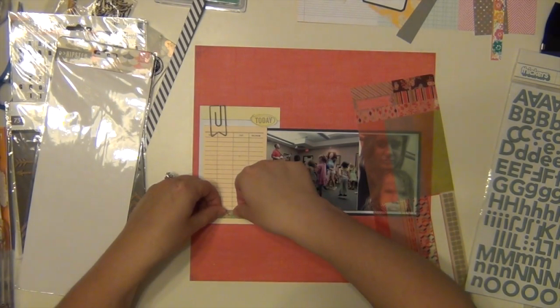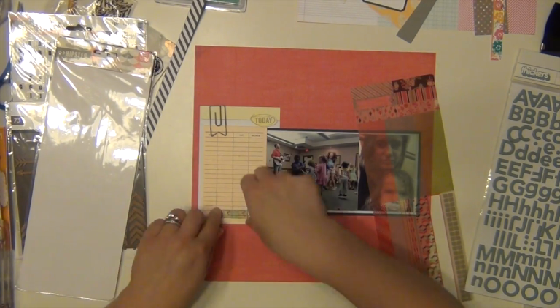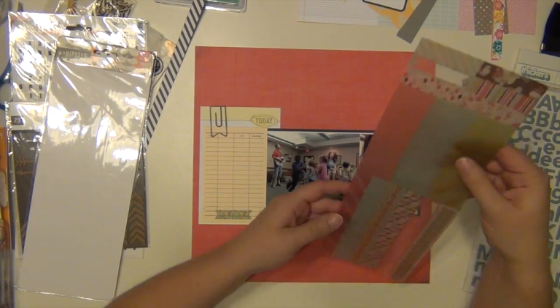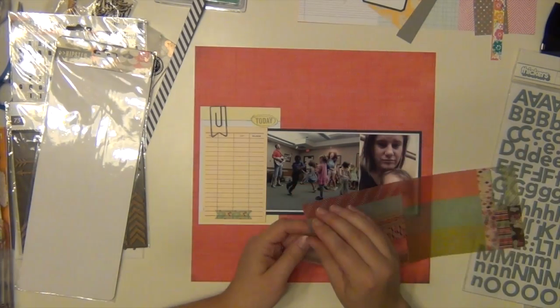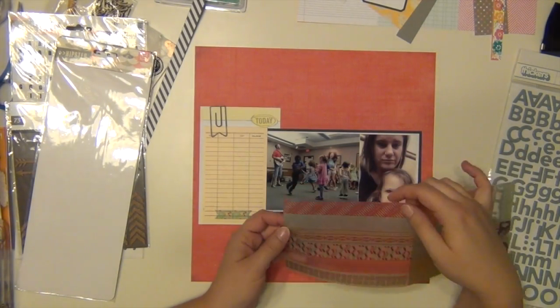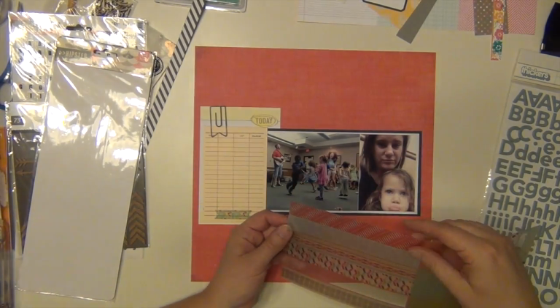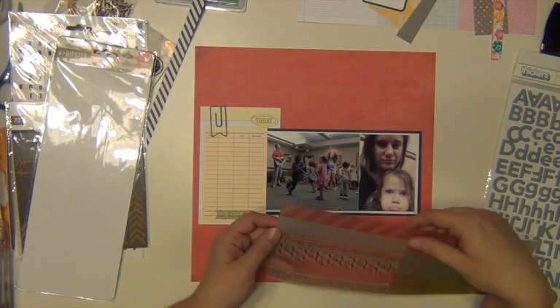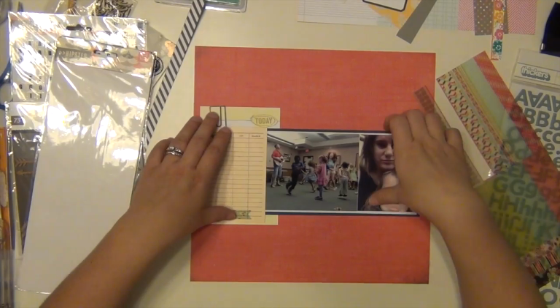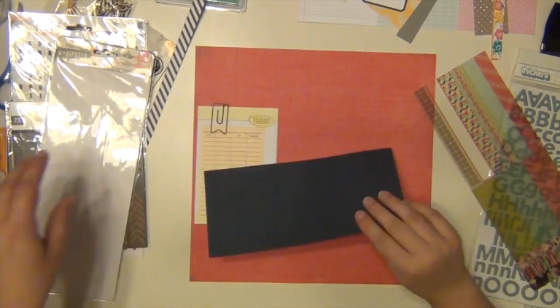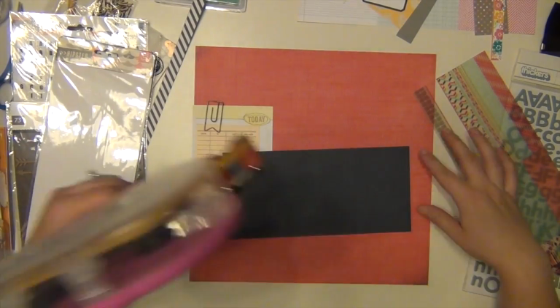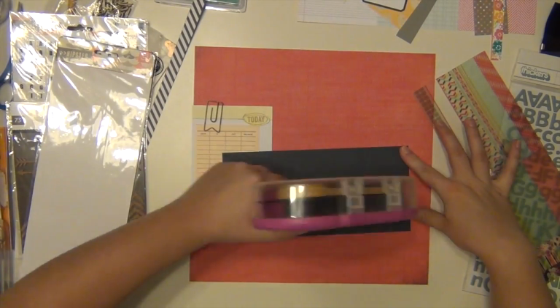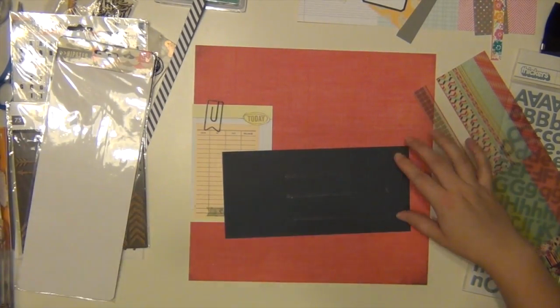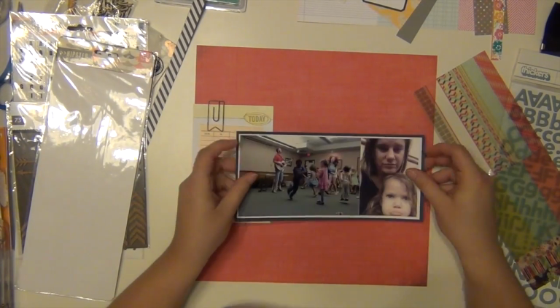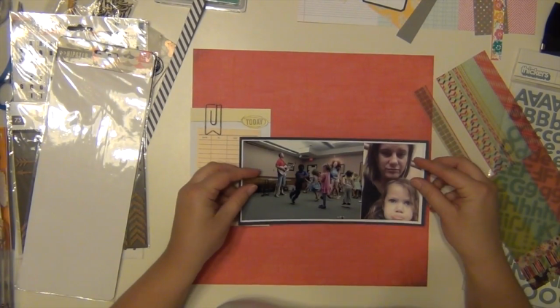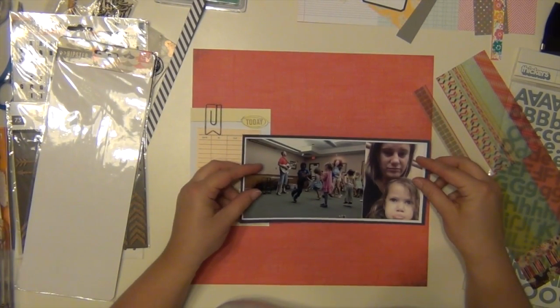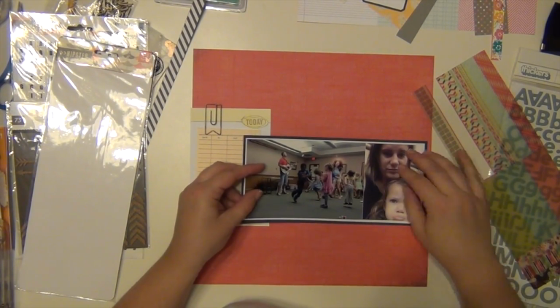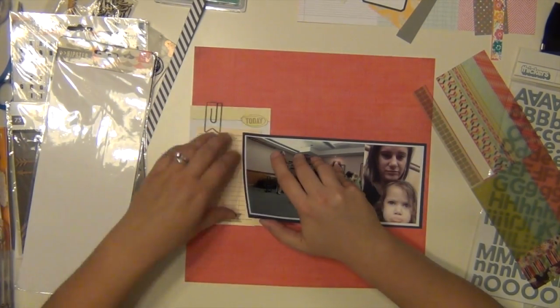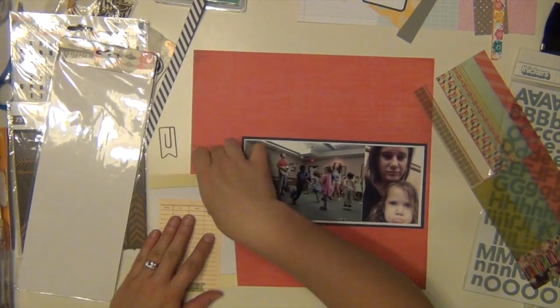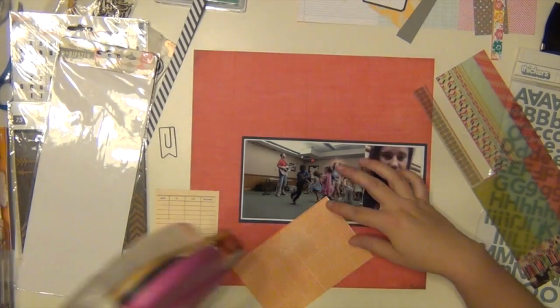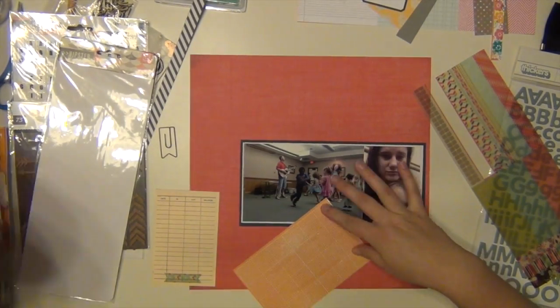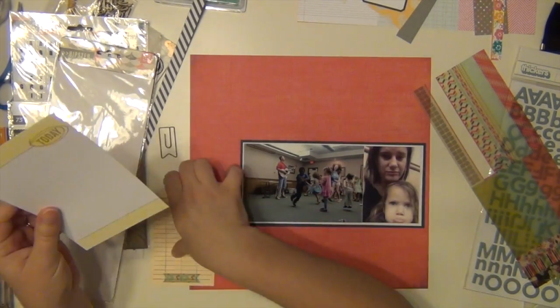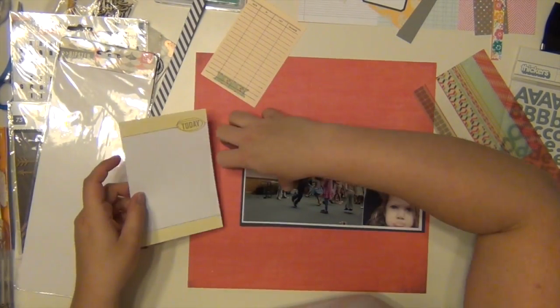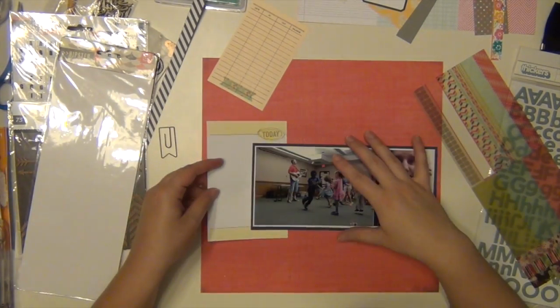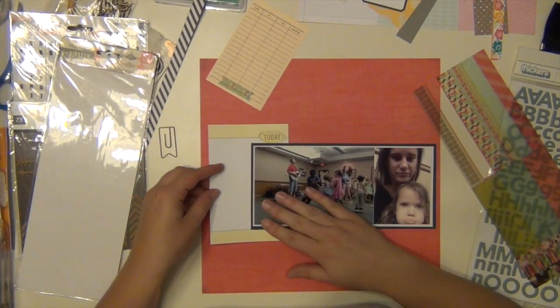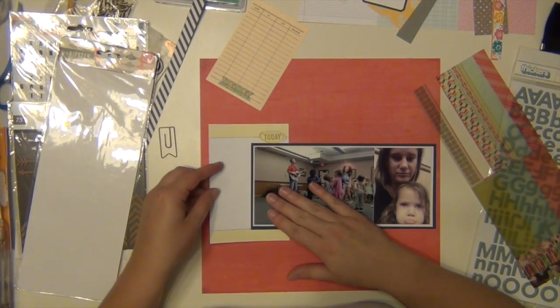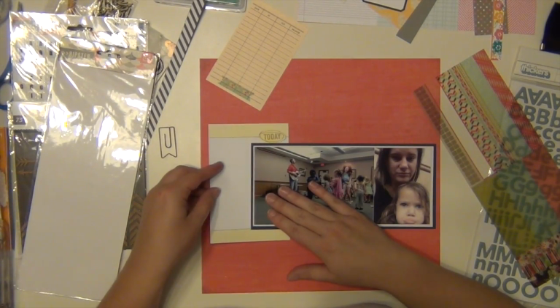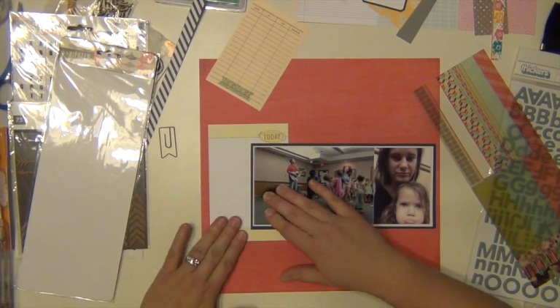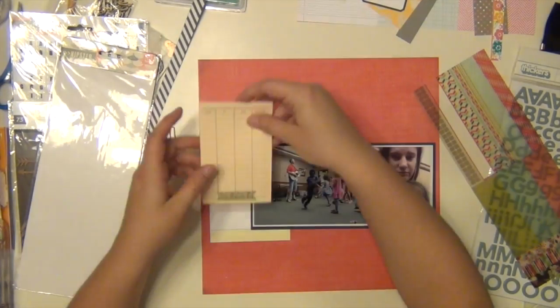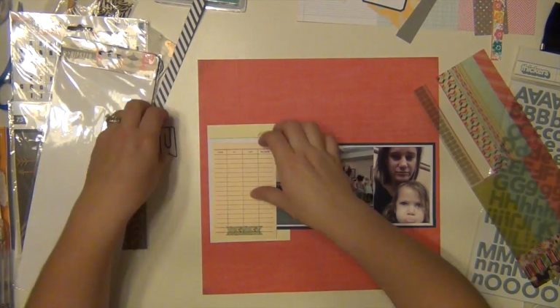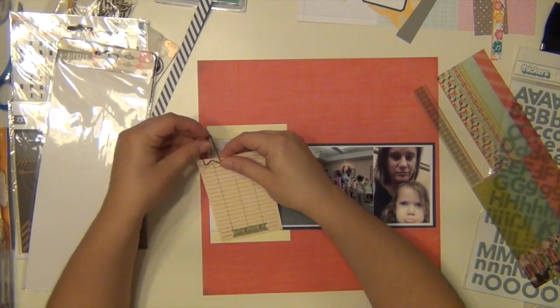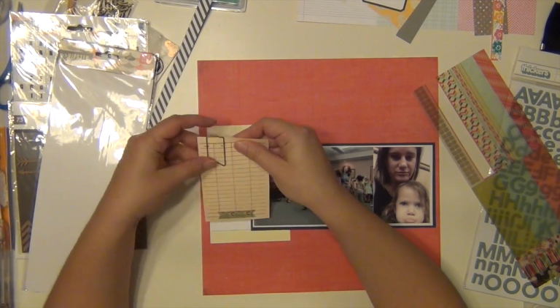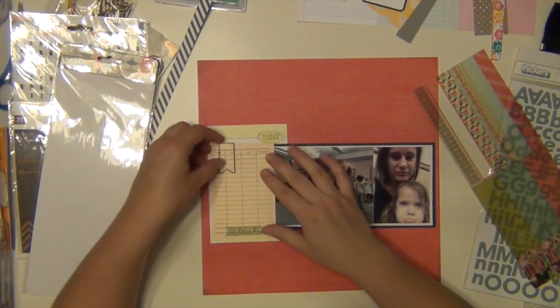What I'm doing here is double matting my photos — I wanted to make sure the pictures popped a little bit, and the white helped that happen. That card that says 'today' is from Amy Tangerine; it's a cut-apart piece of paper from her Yes Please collection.